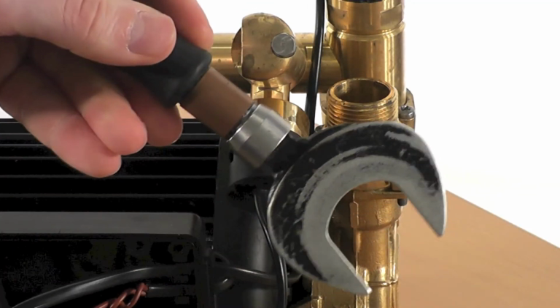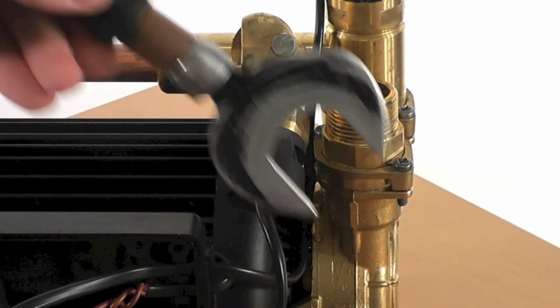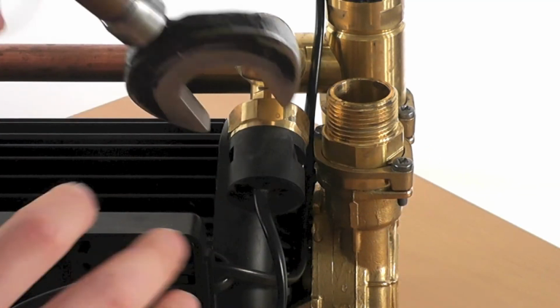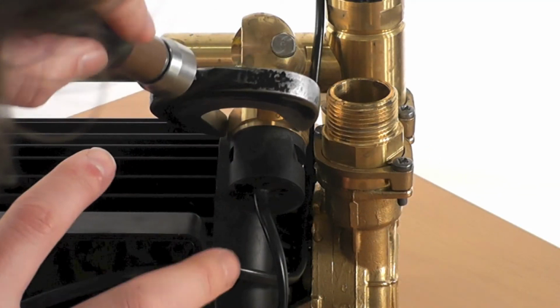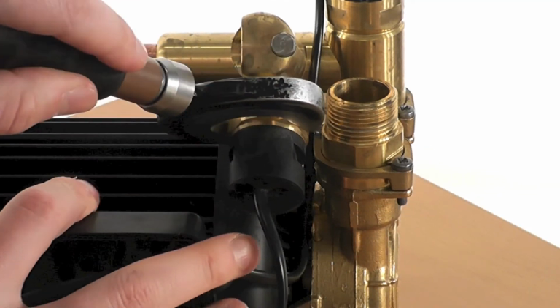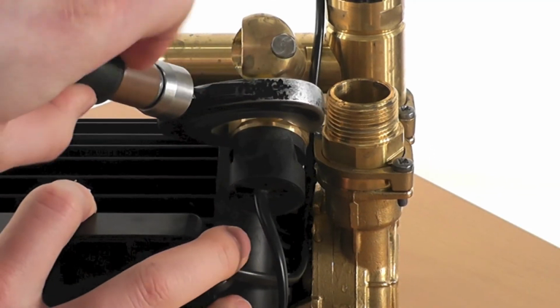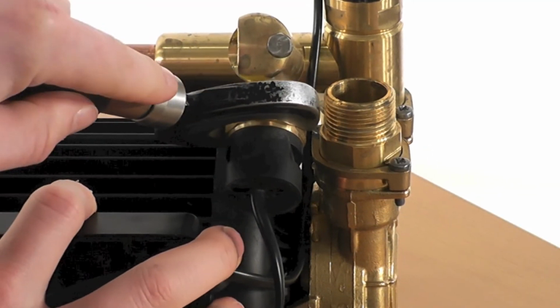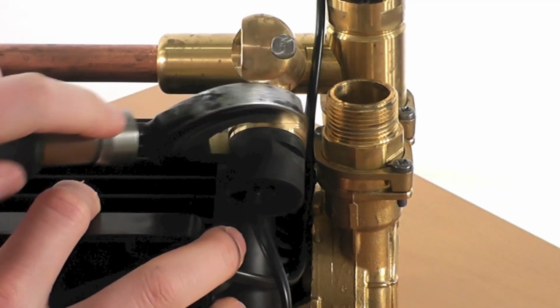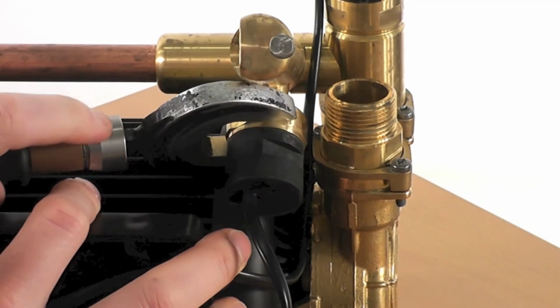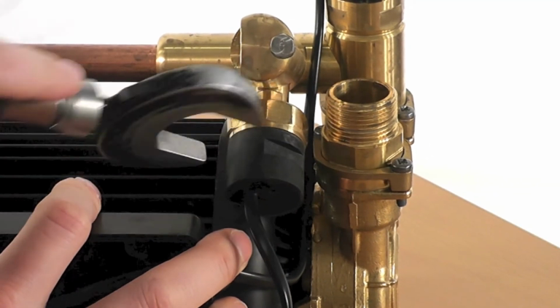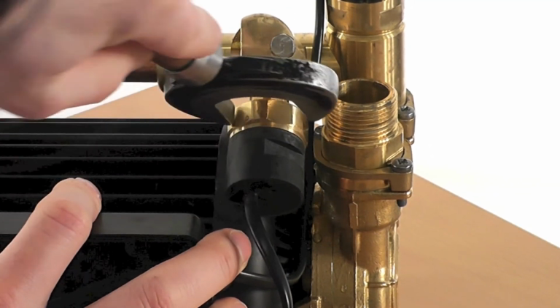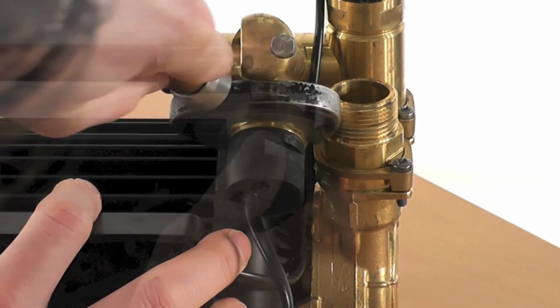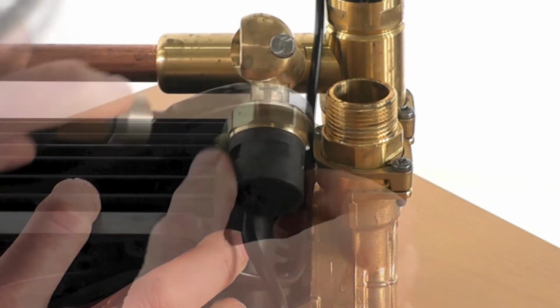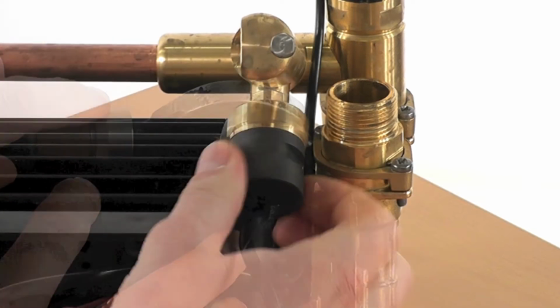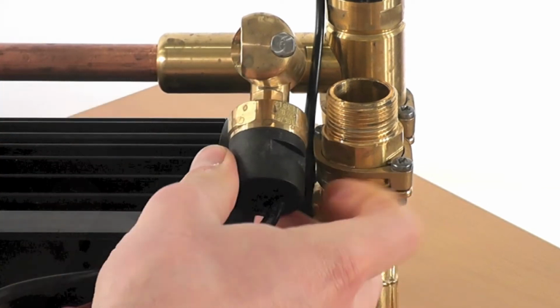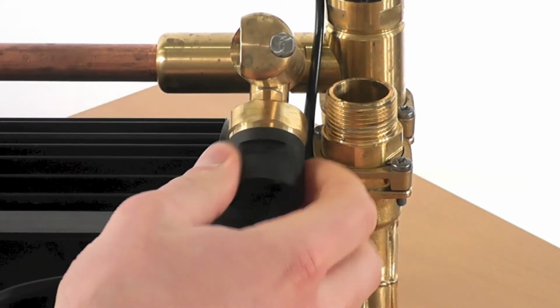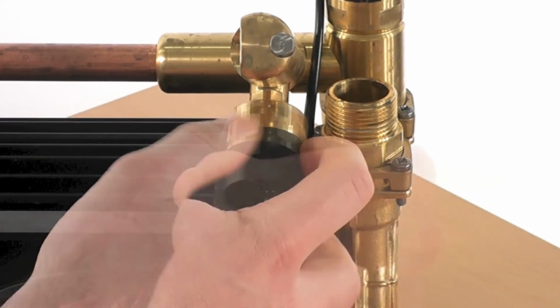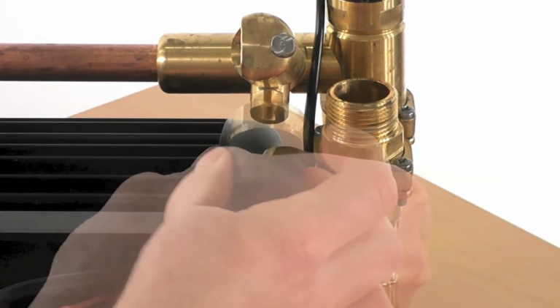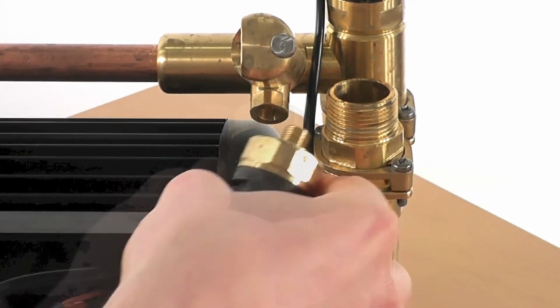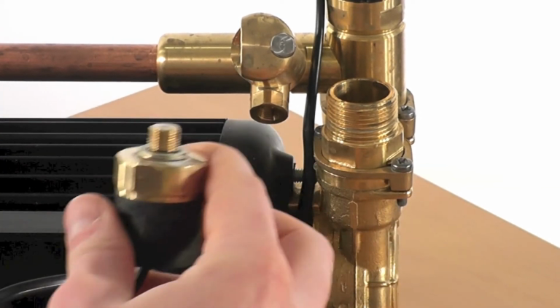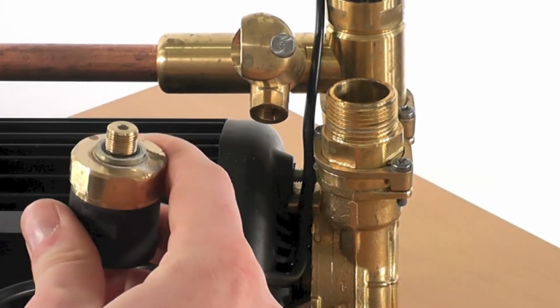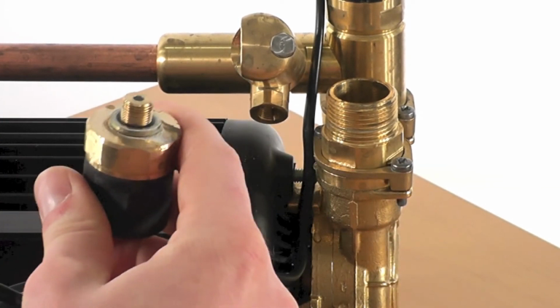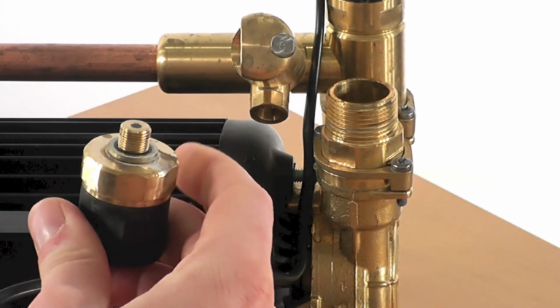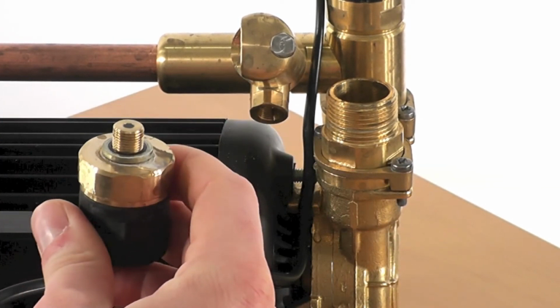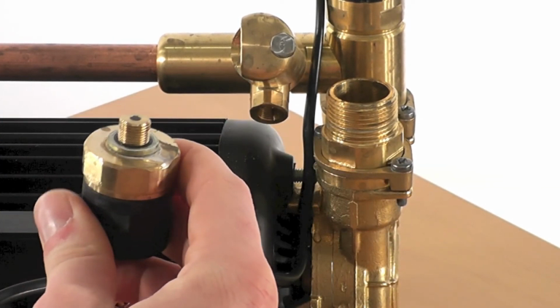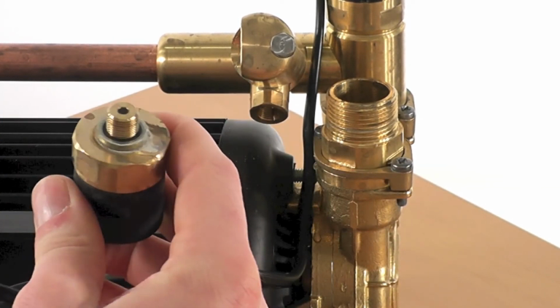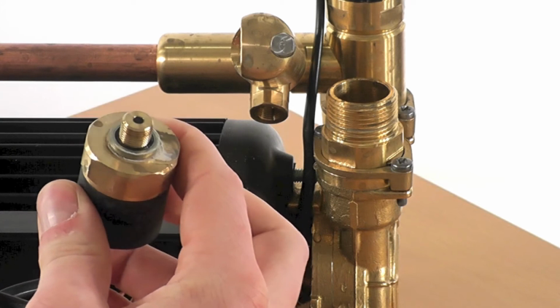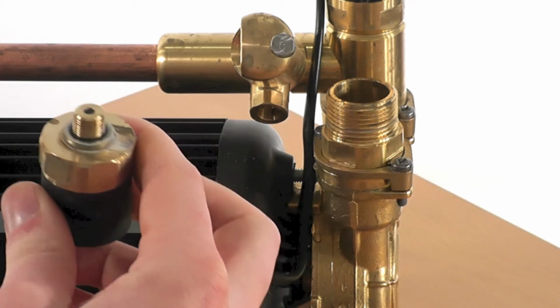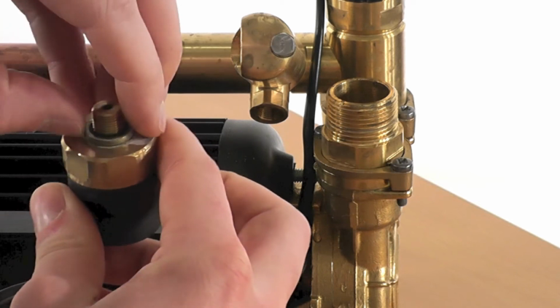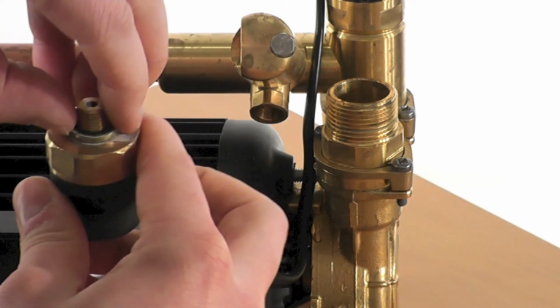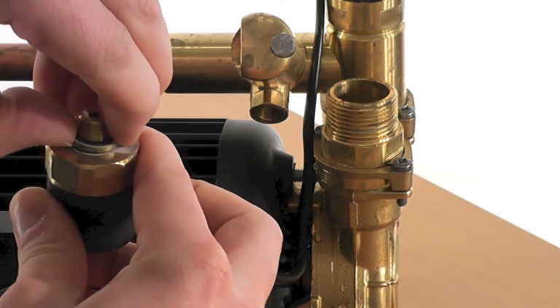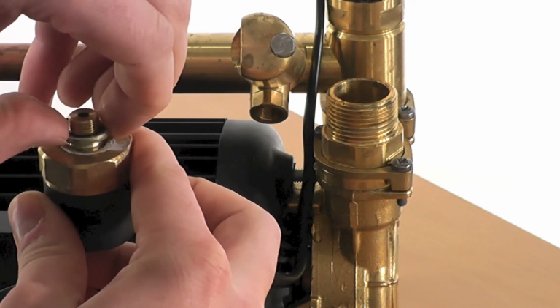Next we must undo the pressure switch itself. First loosen the pressure switch with the spanner, then unscrew the pressure switch fully by hand. Once removed, discard the pressure switch and the bonded seal.